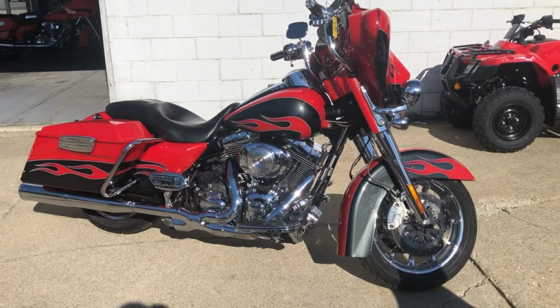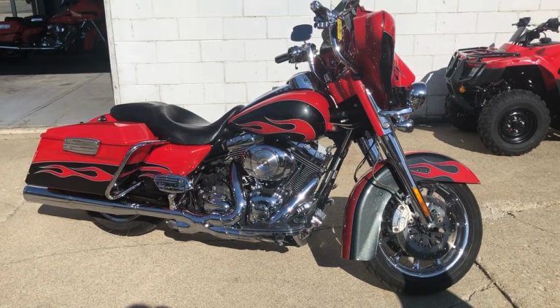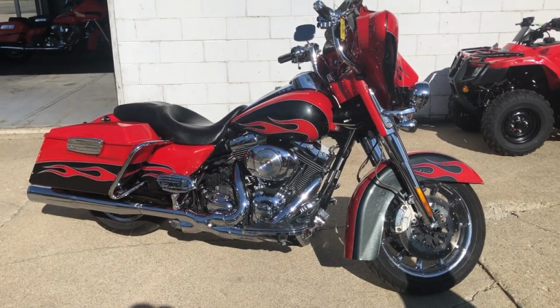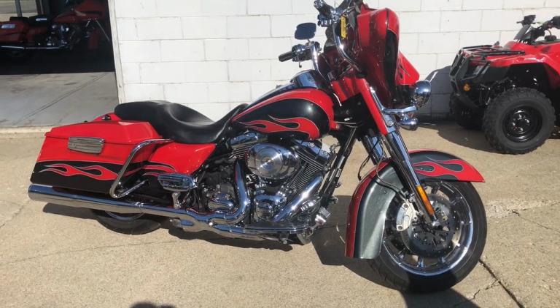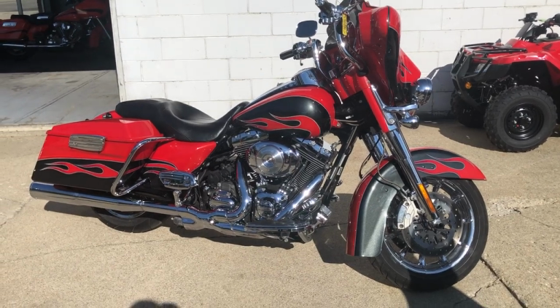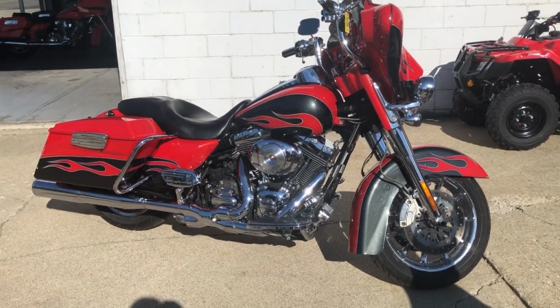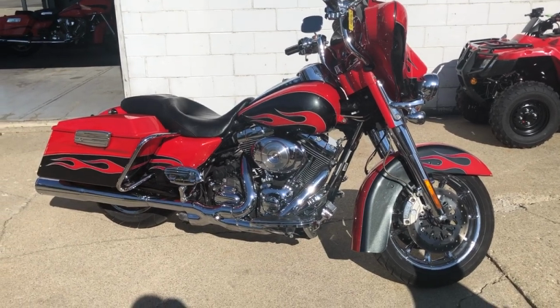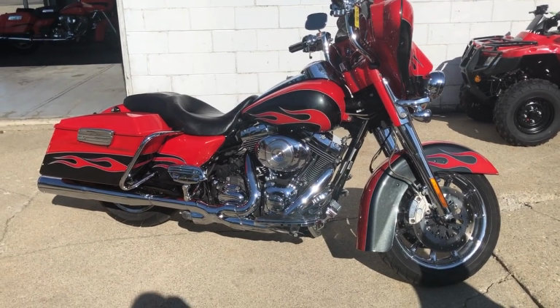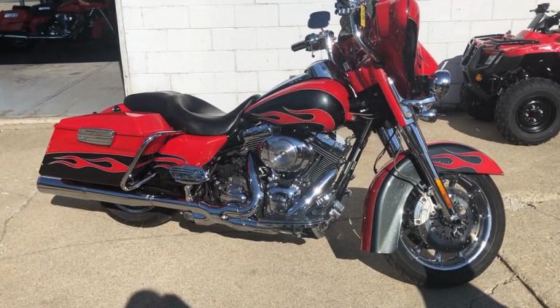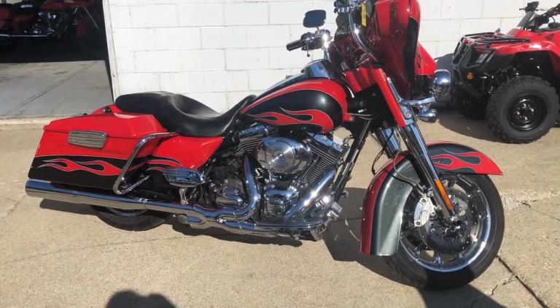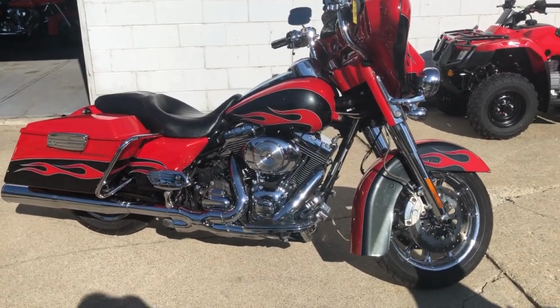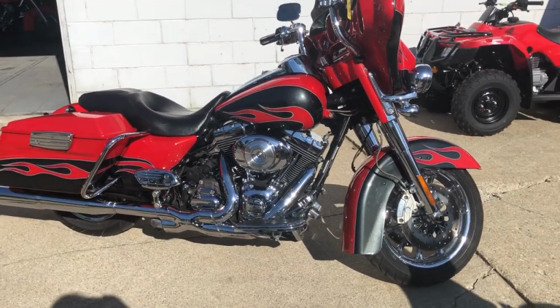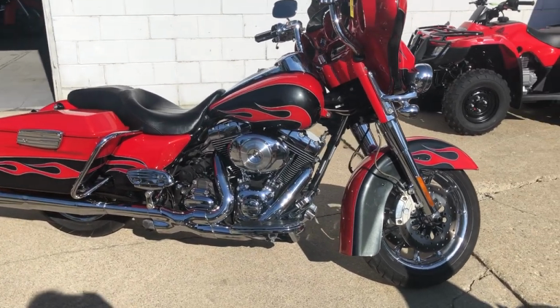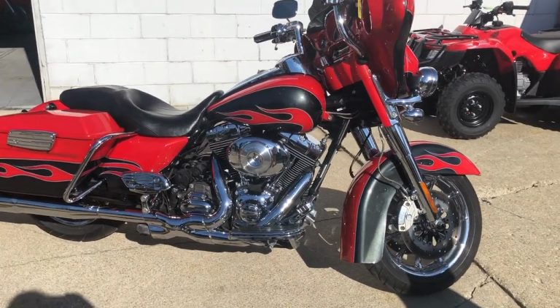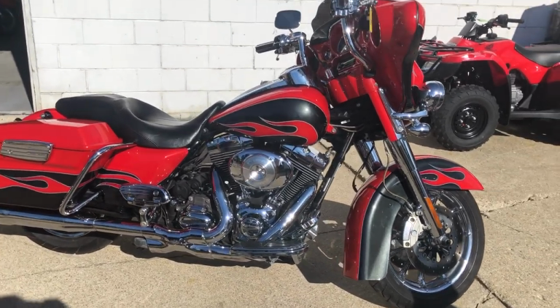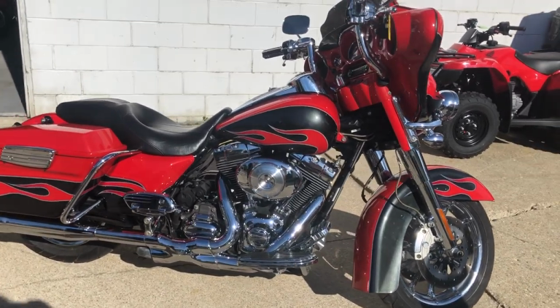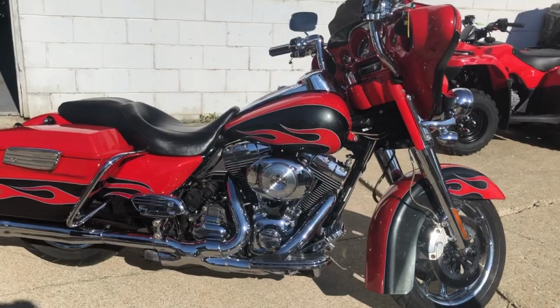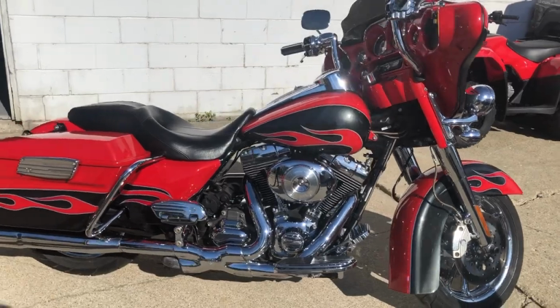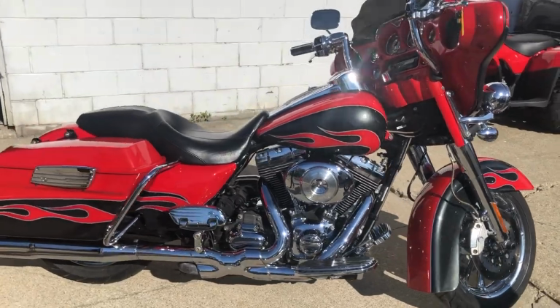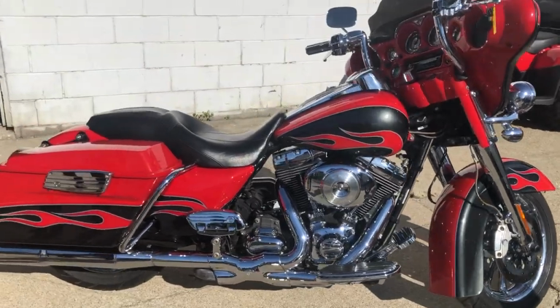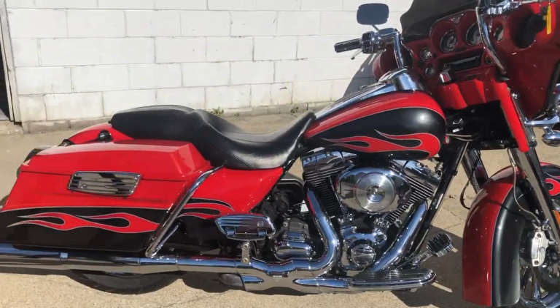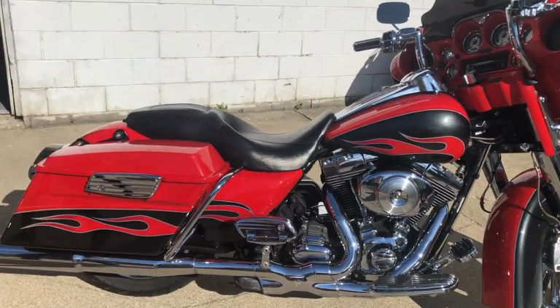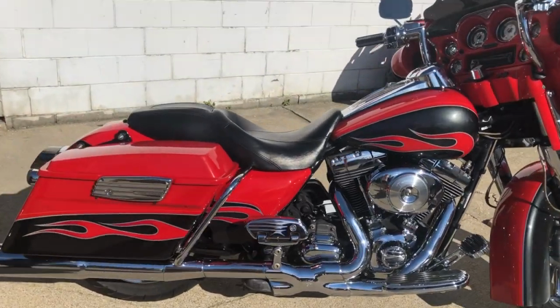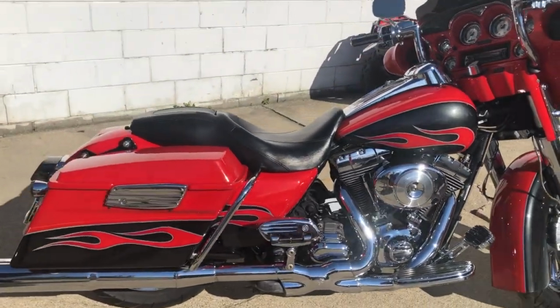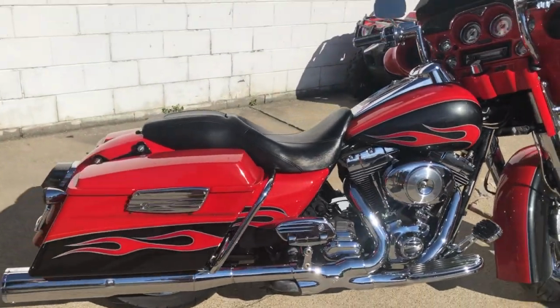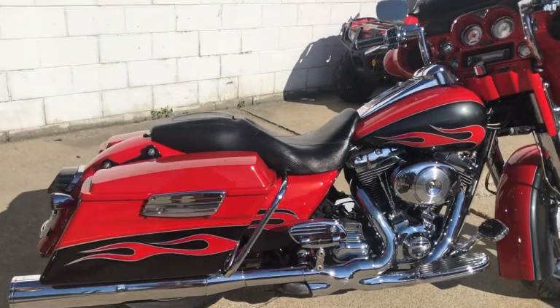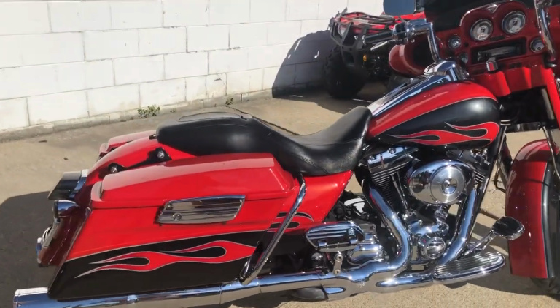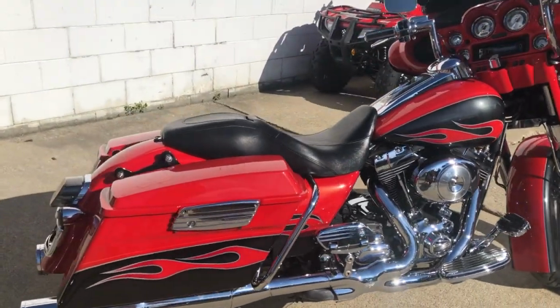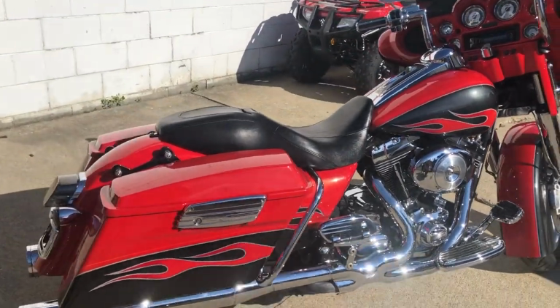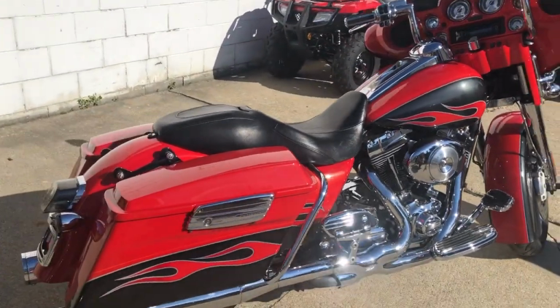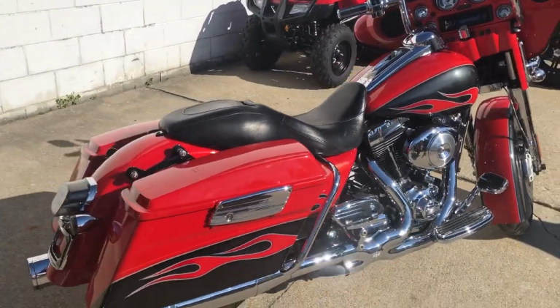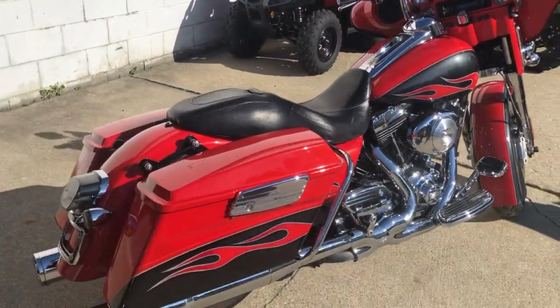Approvalpowersports.com here. We have a used Screaming Eagle electric glide for sale. Hard to find color — it is red pearl with slate accents.